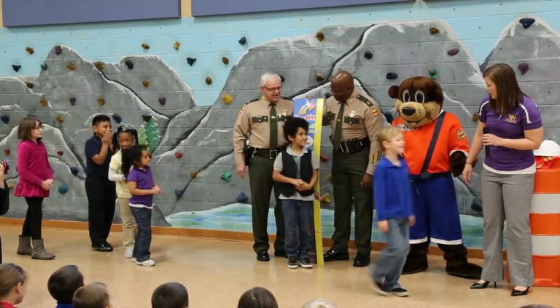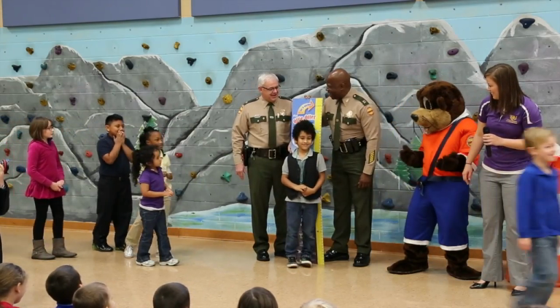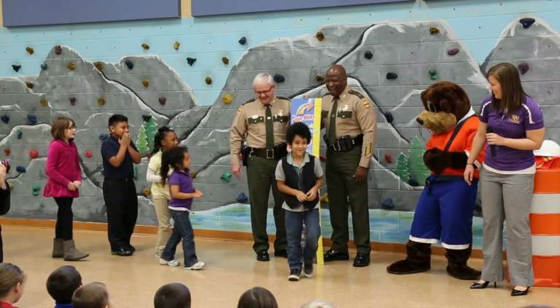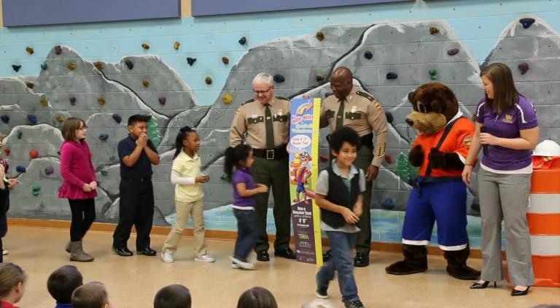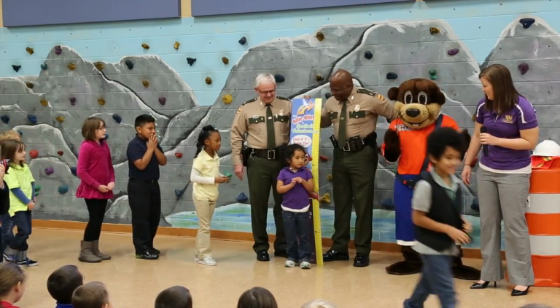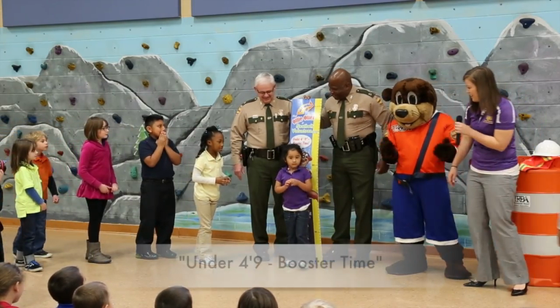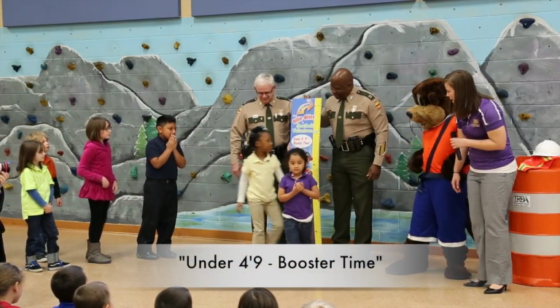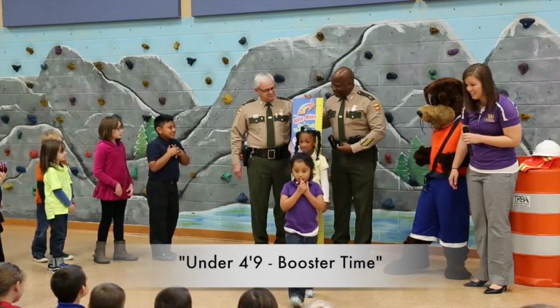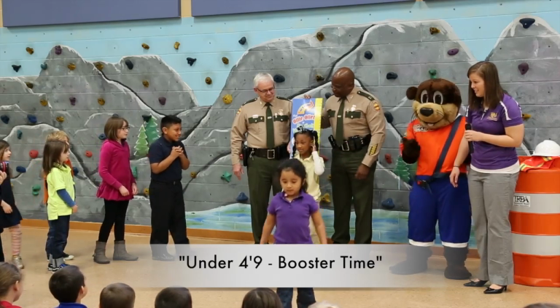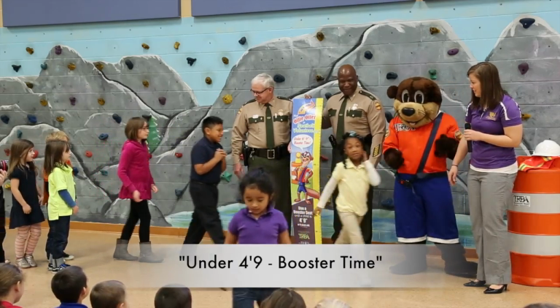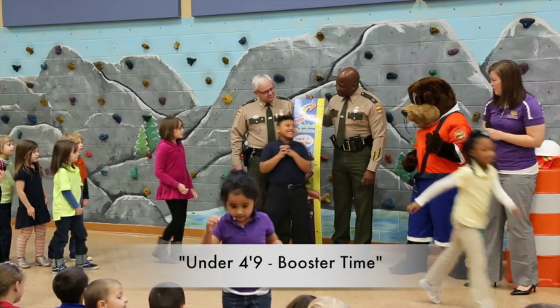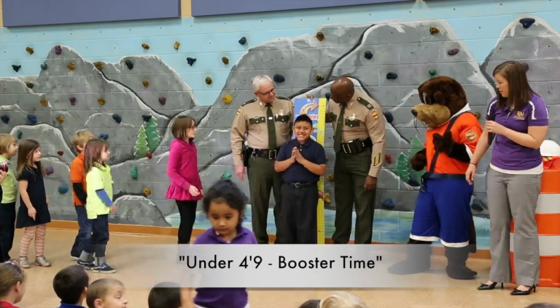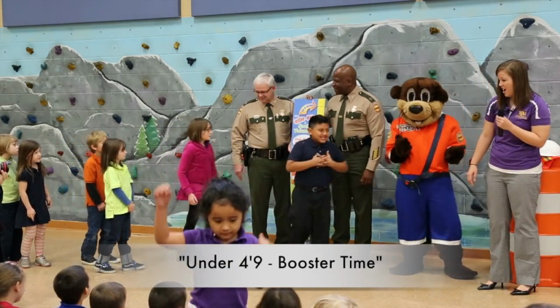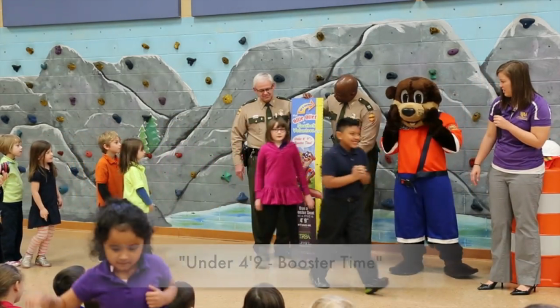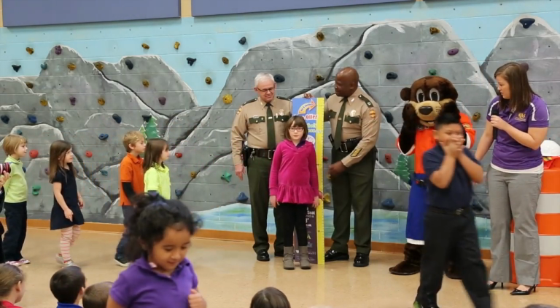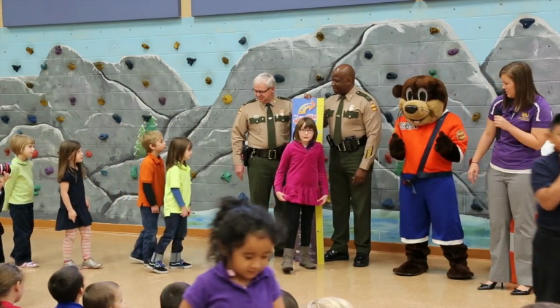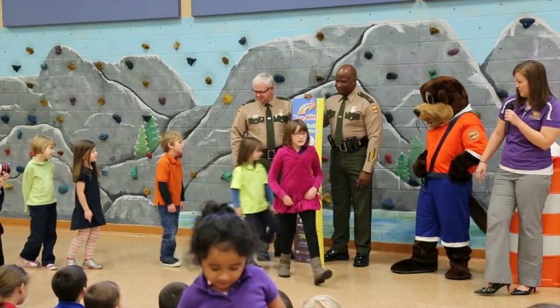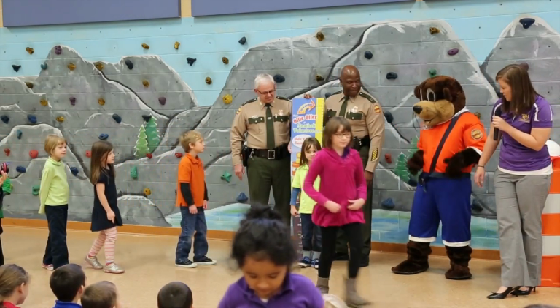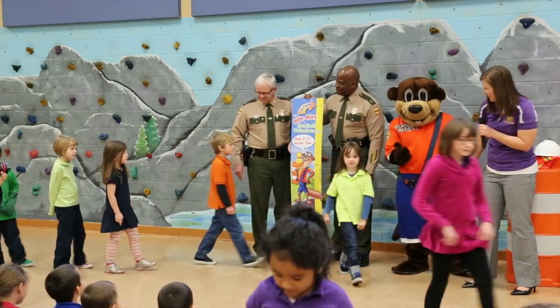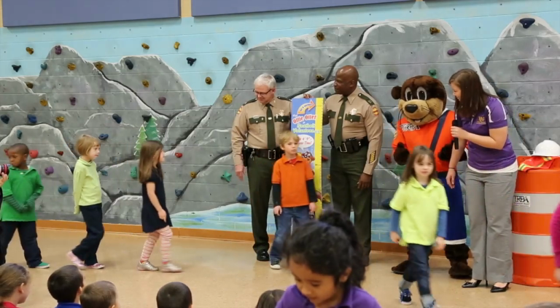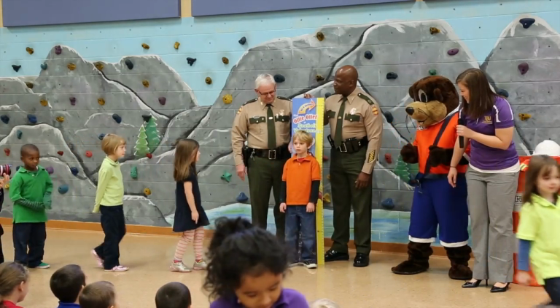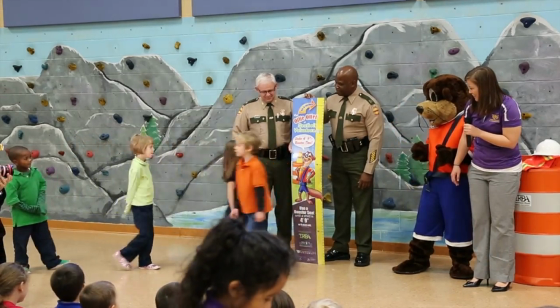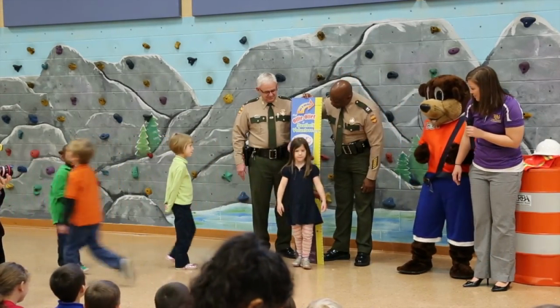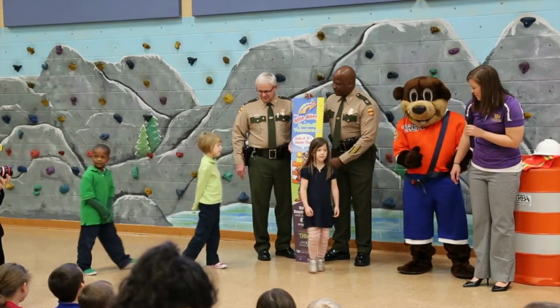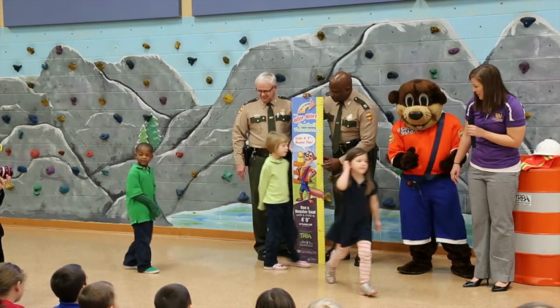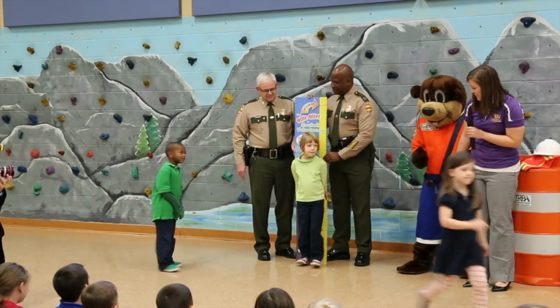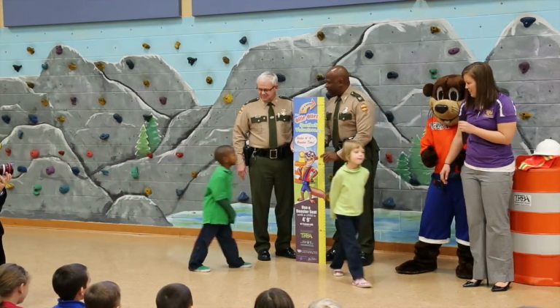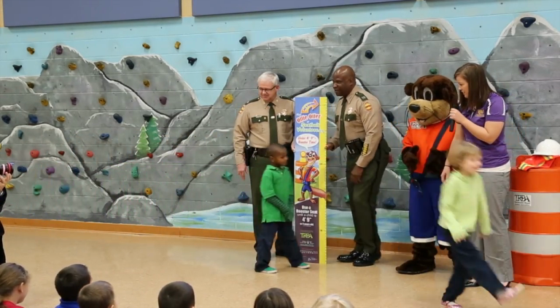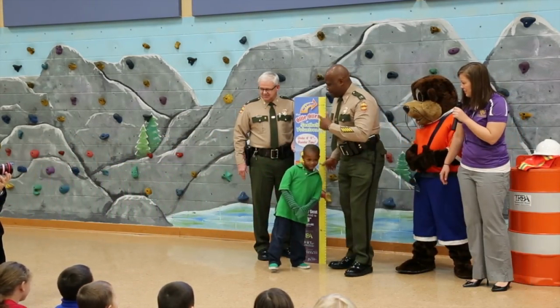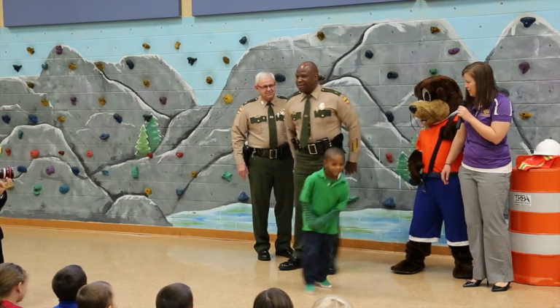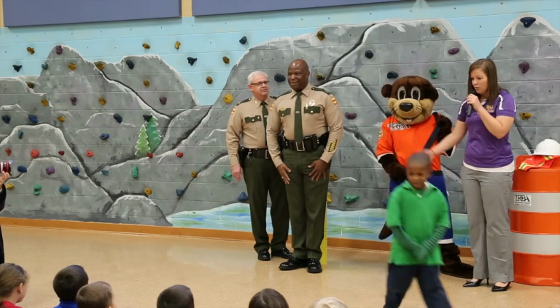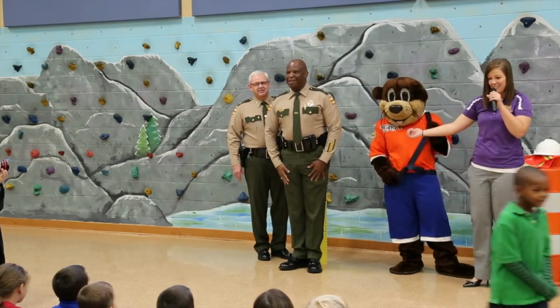This measurement game allows children to visualize how tall 4 feet 9 inches really is, and where they and most of their peers fall among that mark. The children realize they are not alone in needing a booster seat, and it encourages them to make safe decisions.